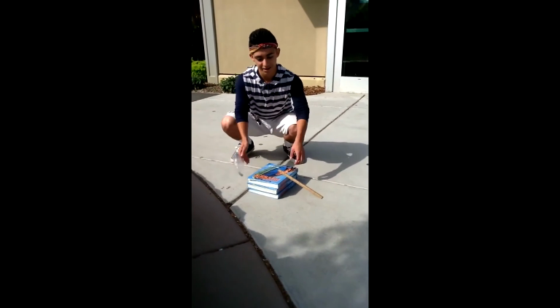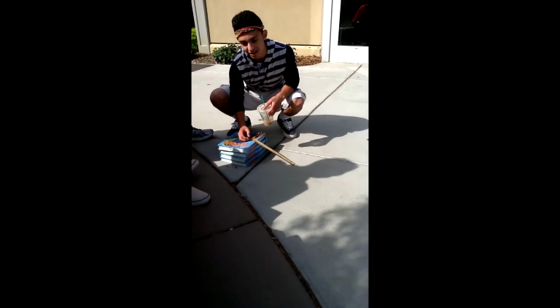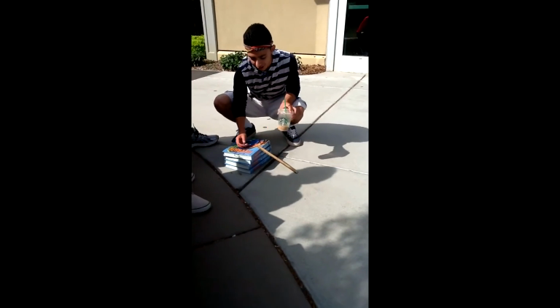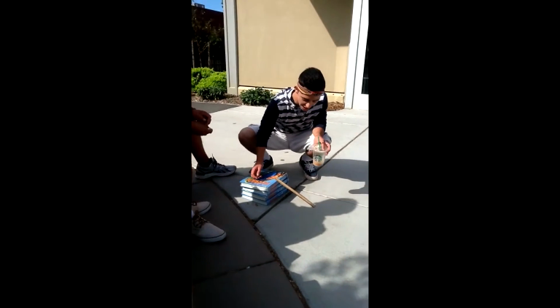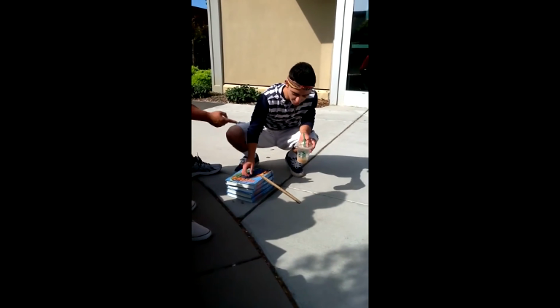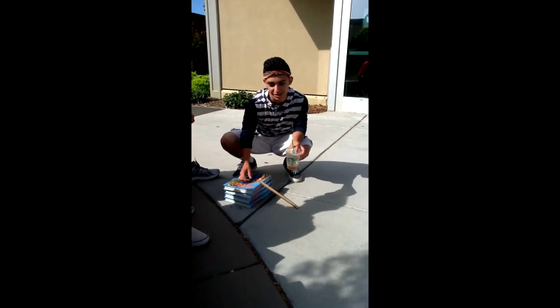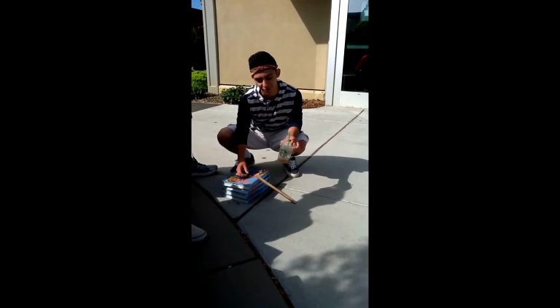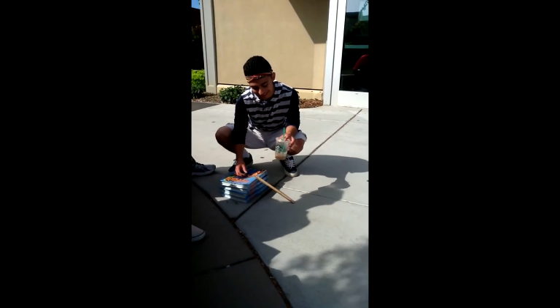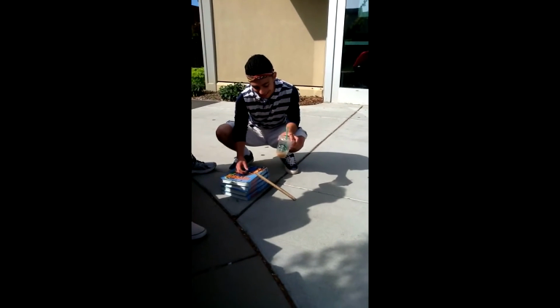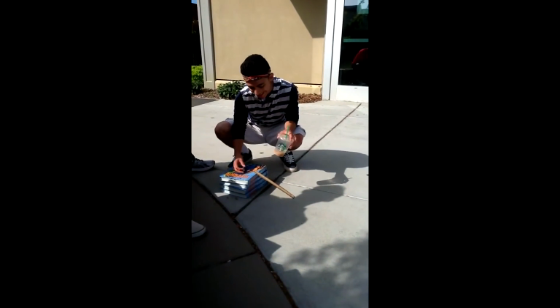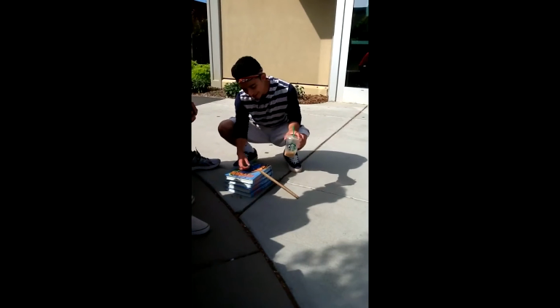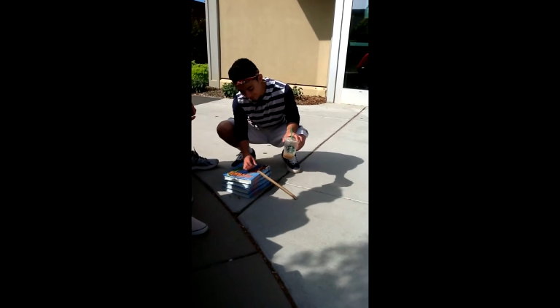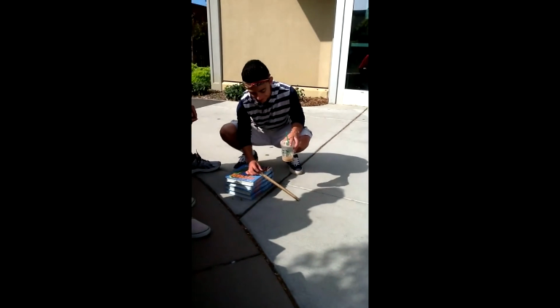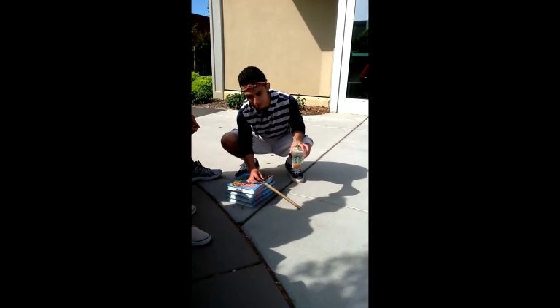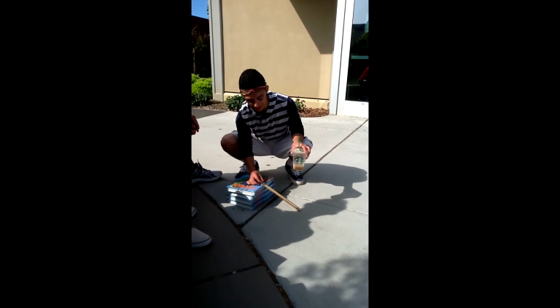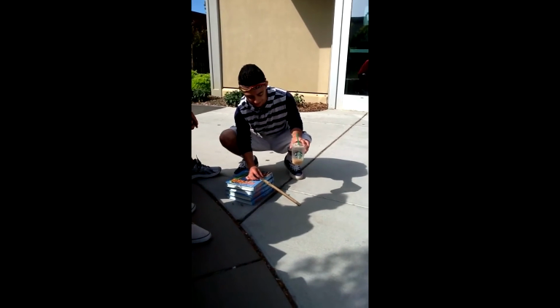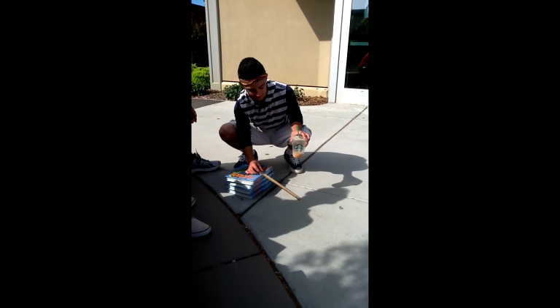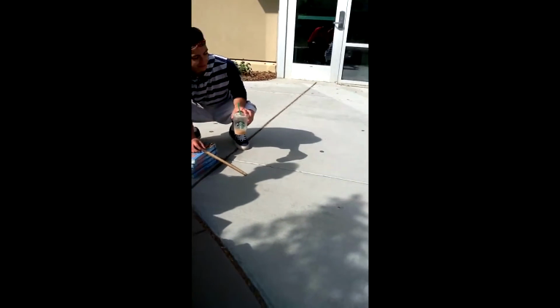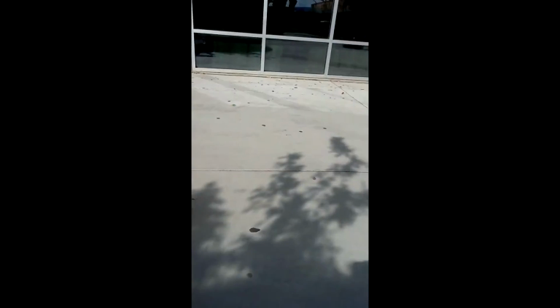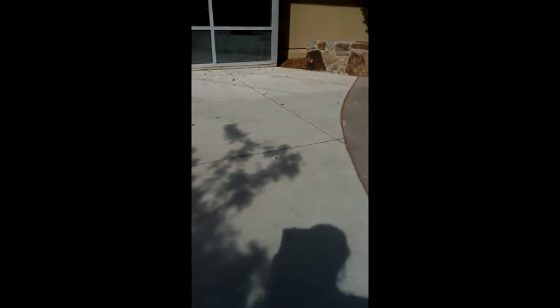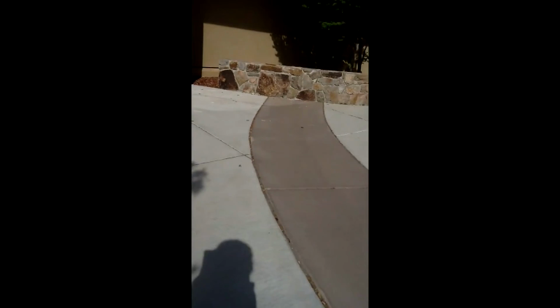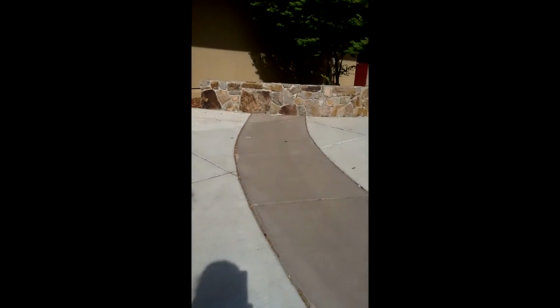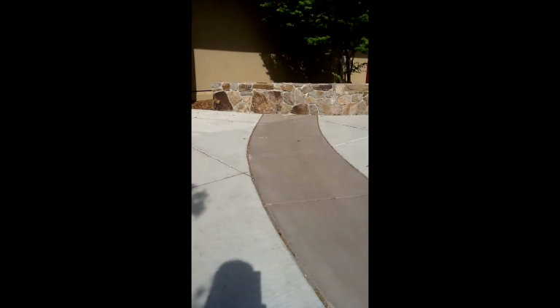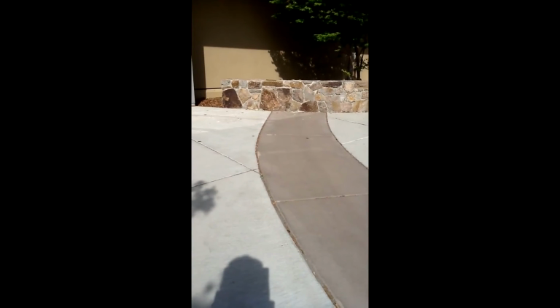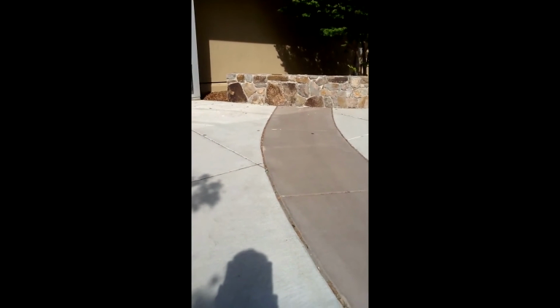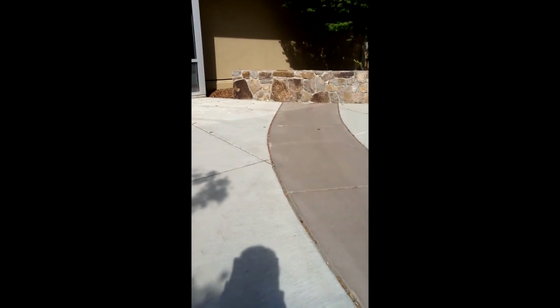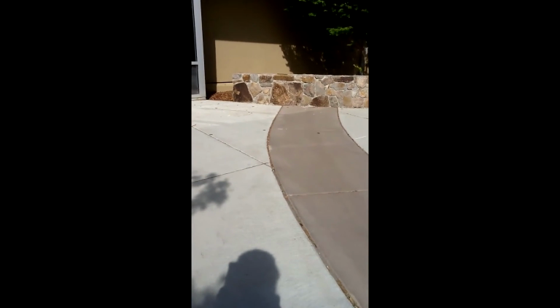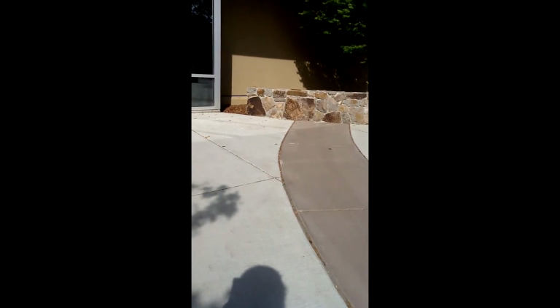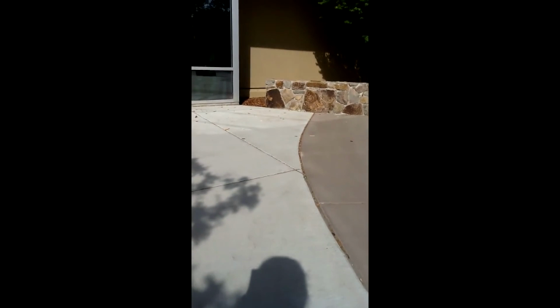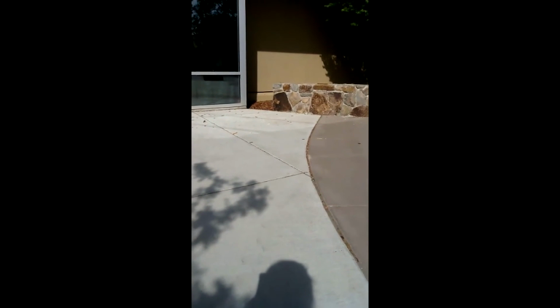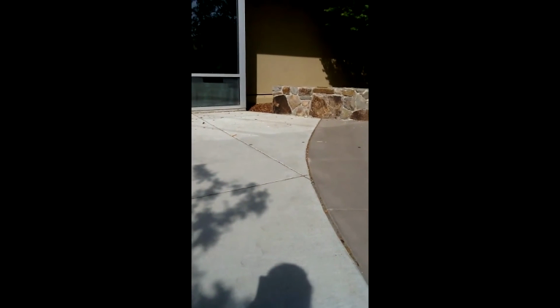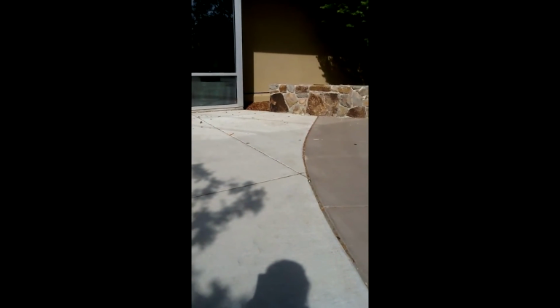We have four books, and we're going to see how far the marble rolls. With more speed, we can conclude that the marble would have gone farther.